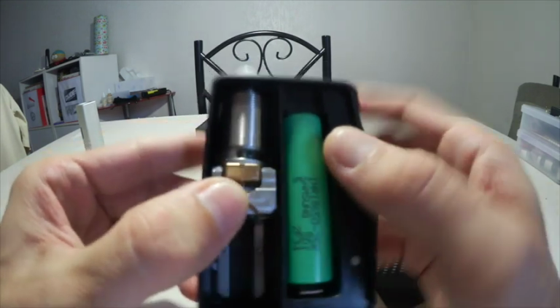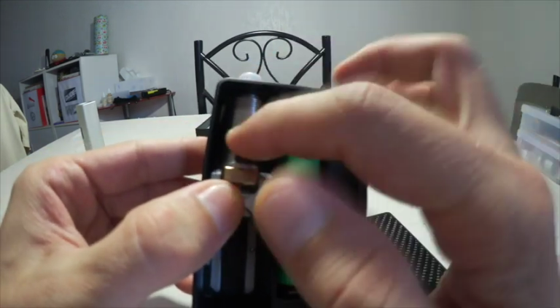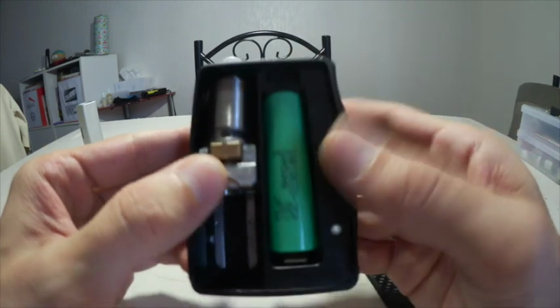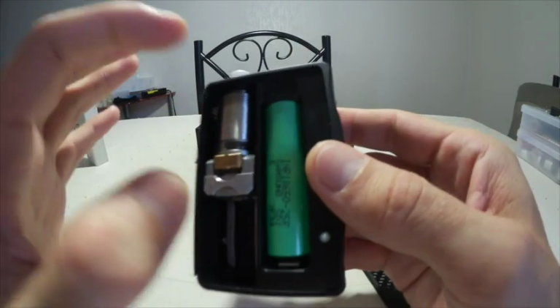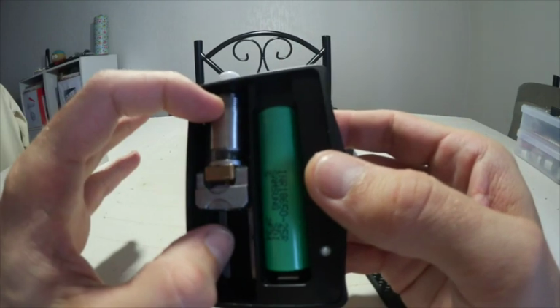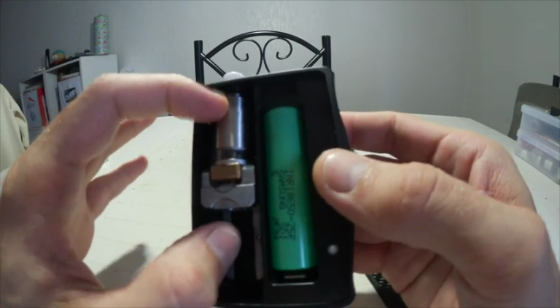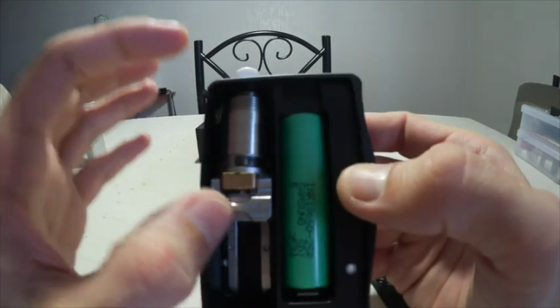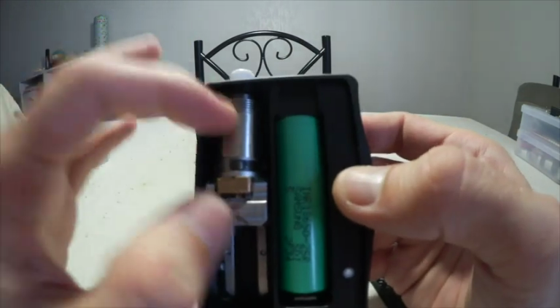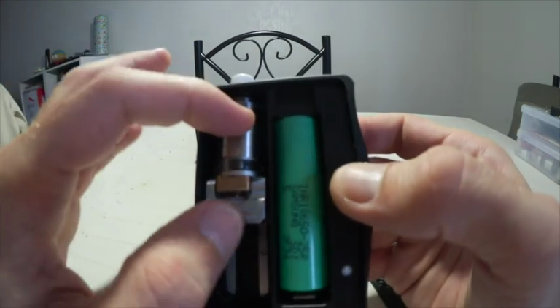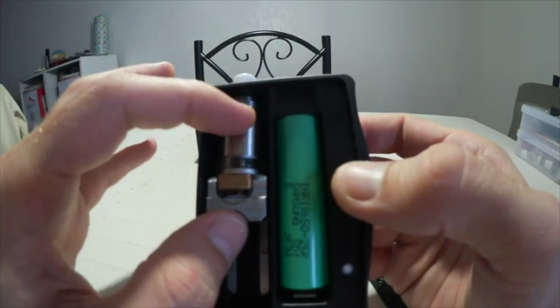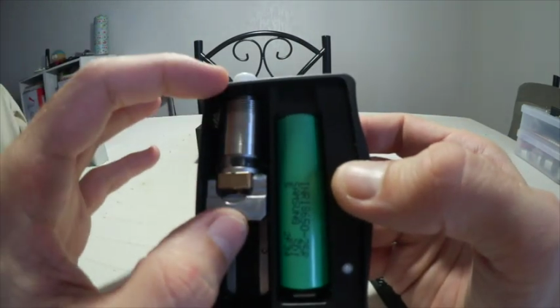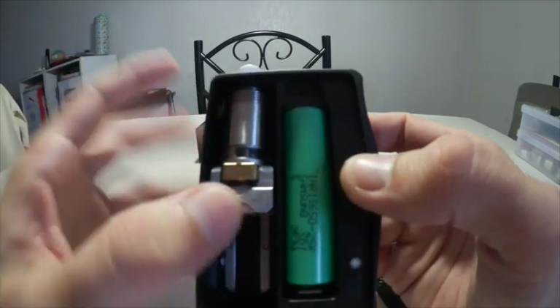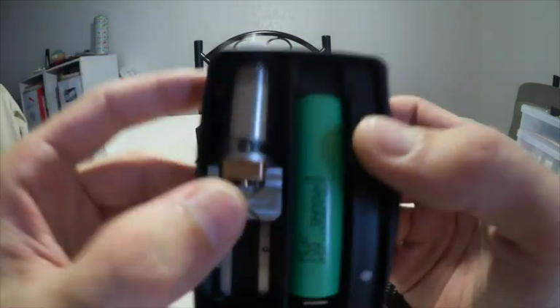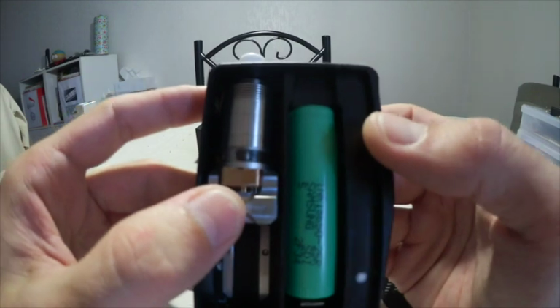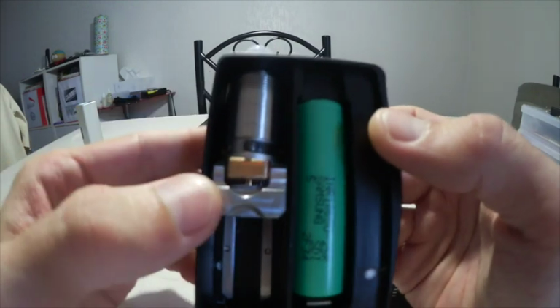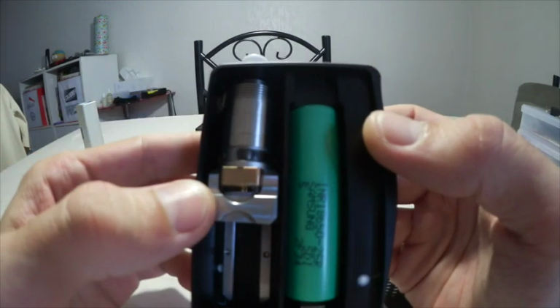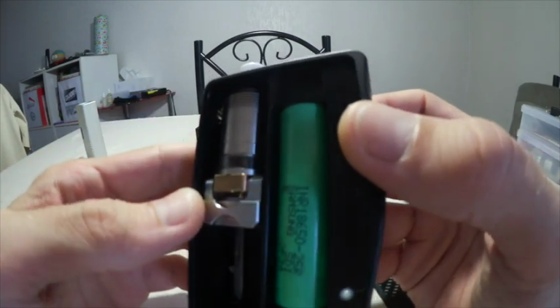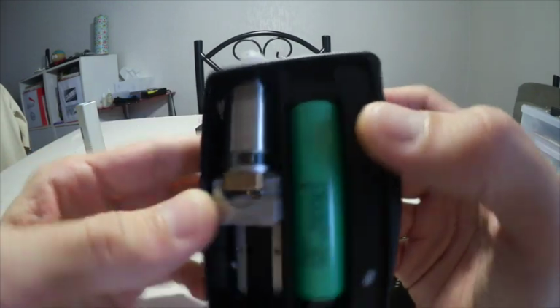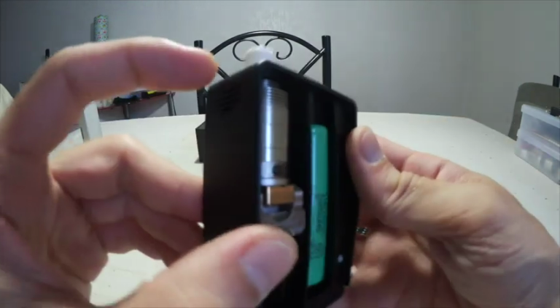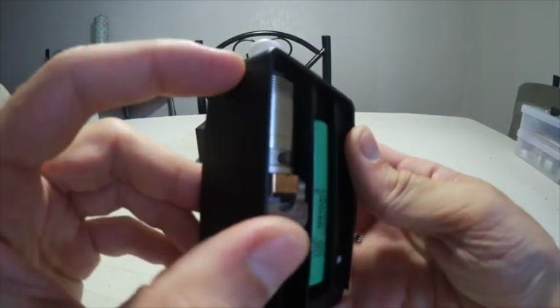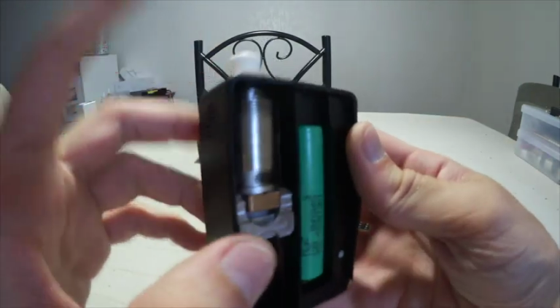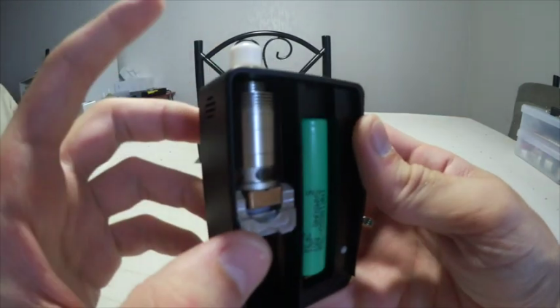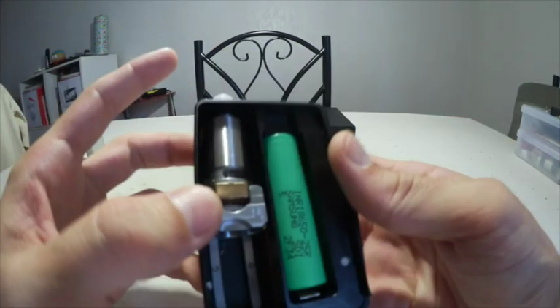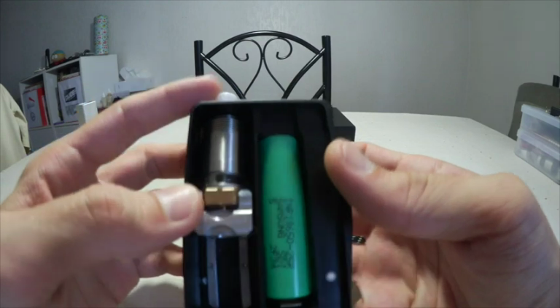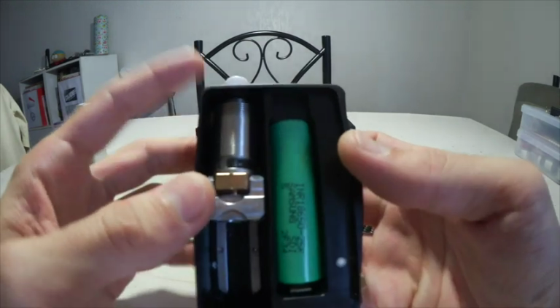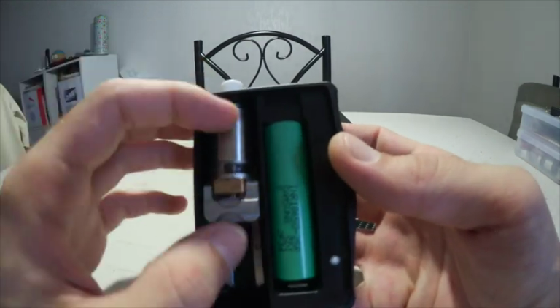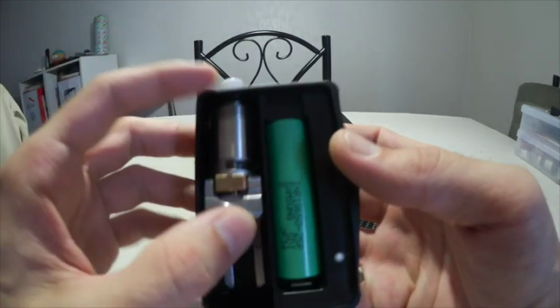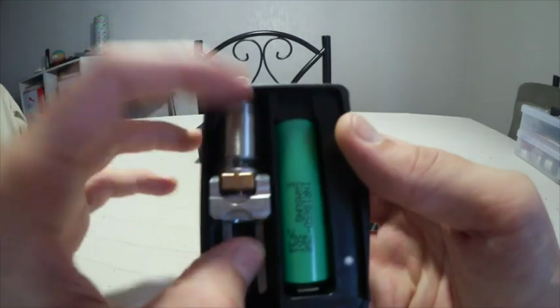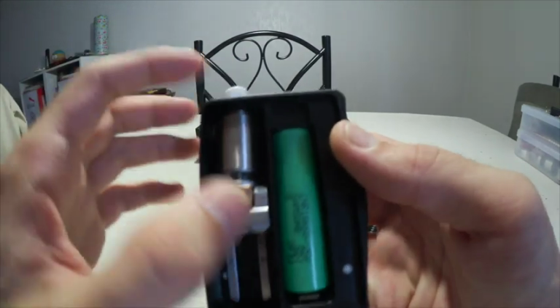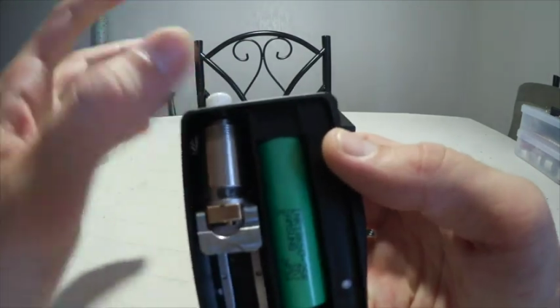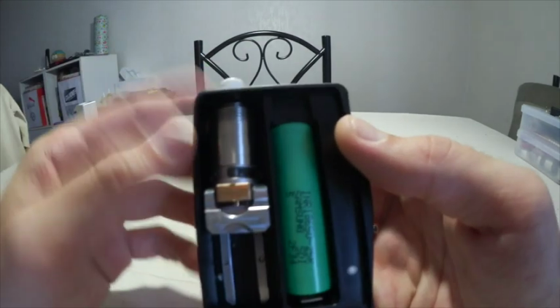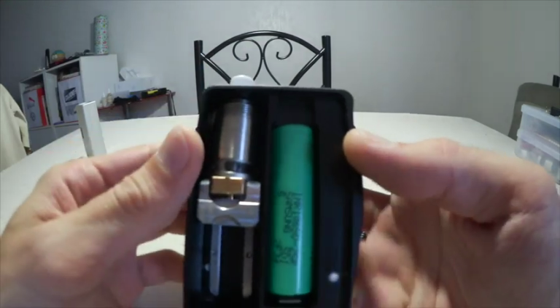Et donc là, vu qu'on est à l'intérieur de la box, j'ouvre les deux trous des rolls. Même en simple coil, je mets les deux trous des rolls pour pouvoir avoir un peu plus d'air et avoir une vape qui correspond à ce que j'aime quand la tête est à l'extérieur.